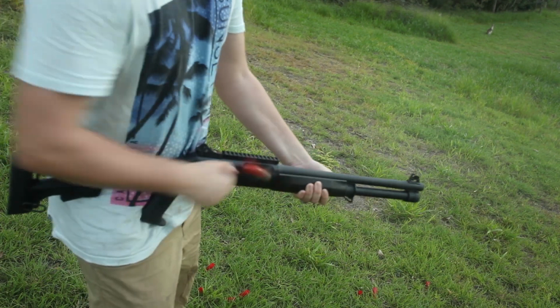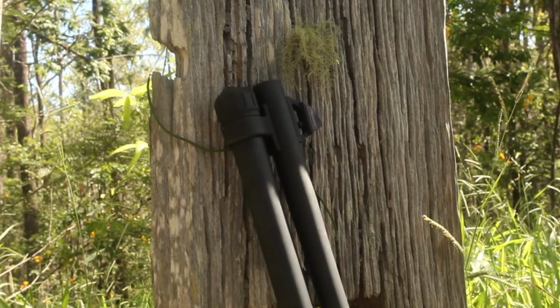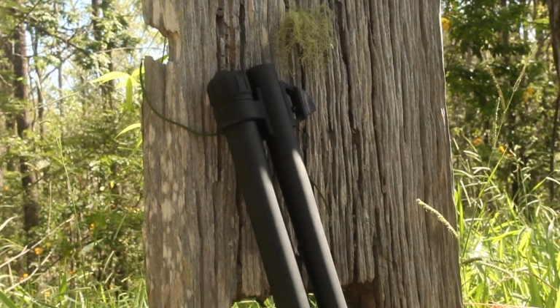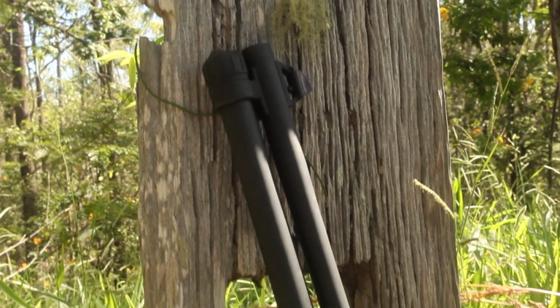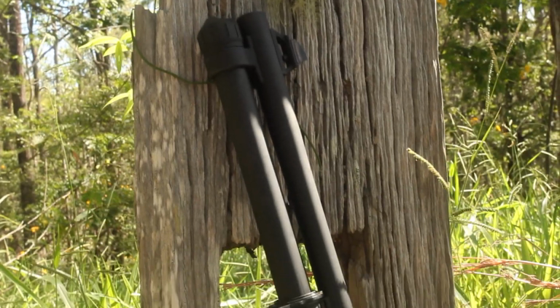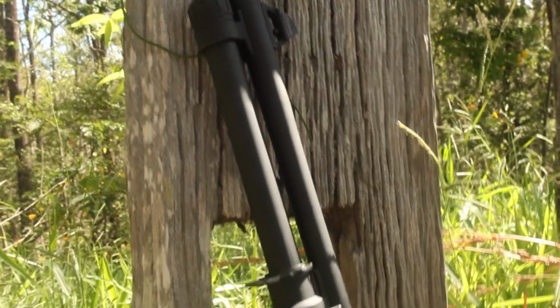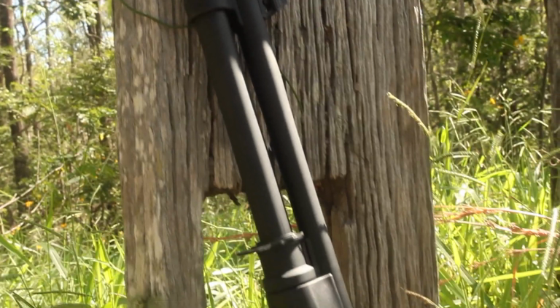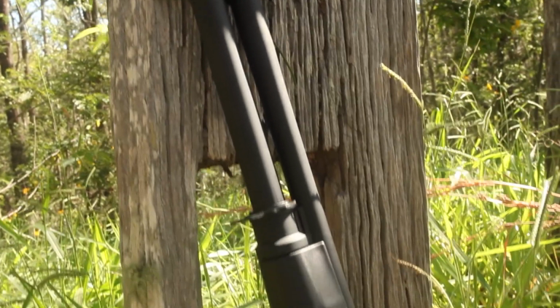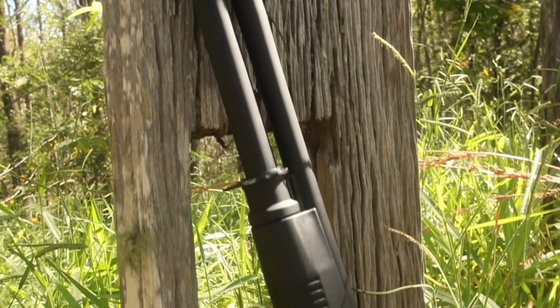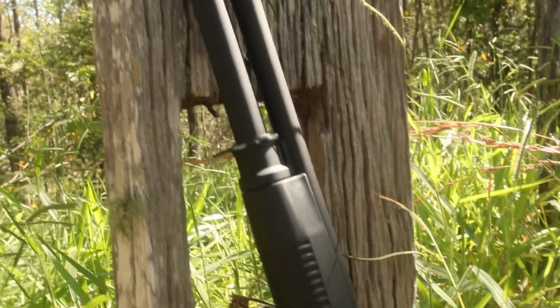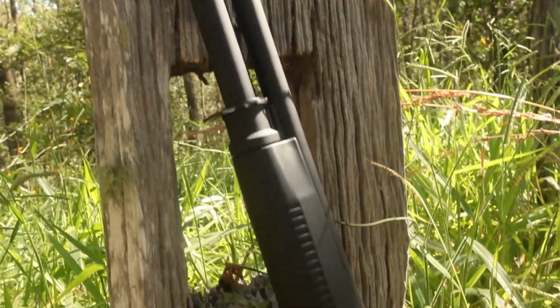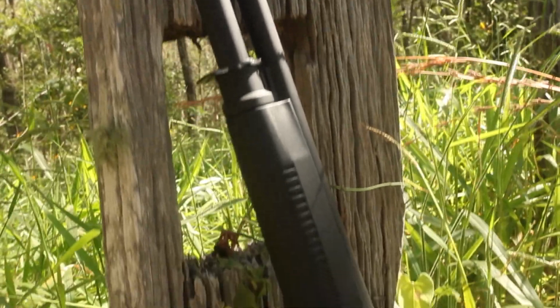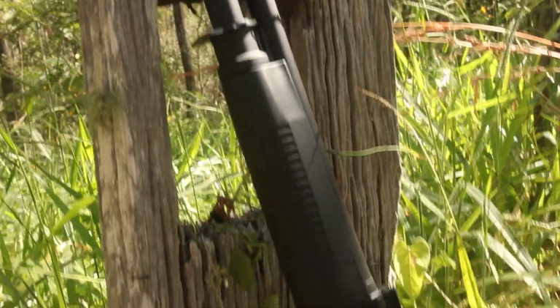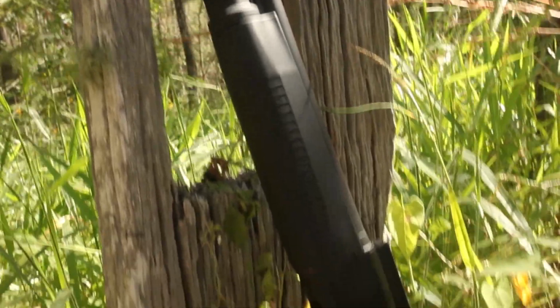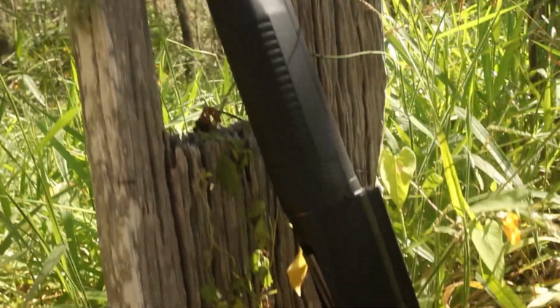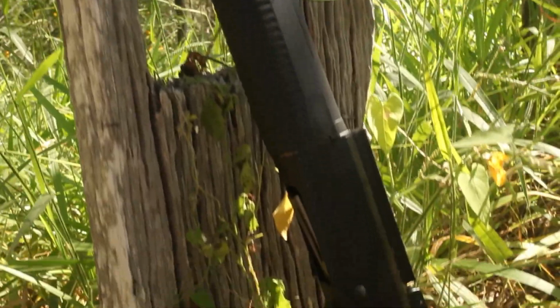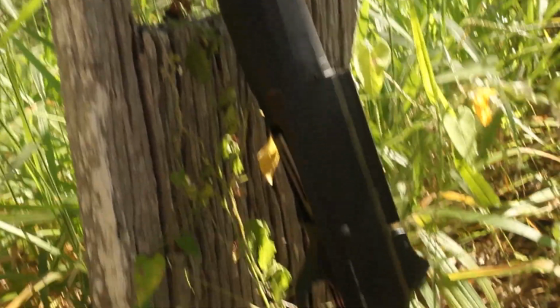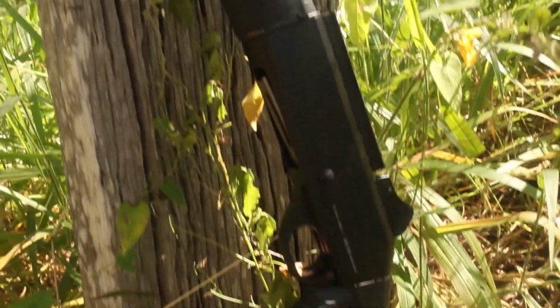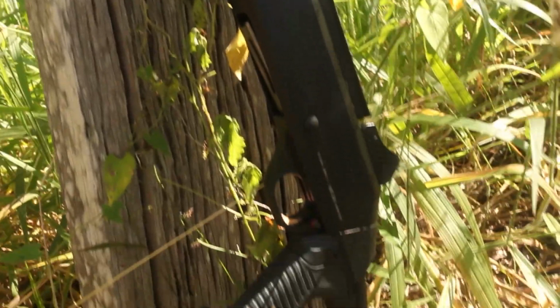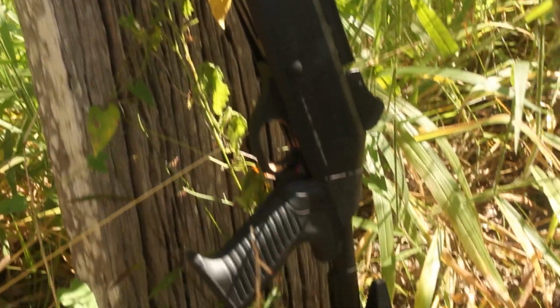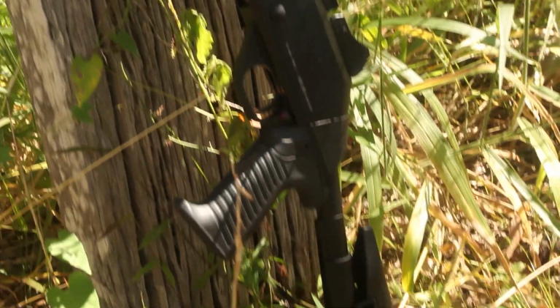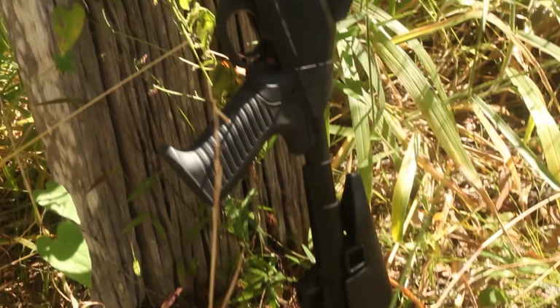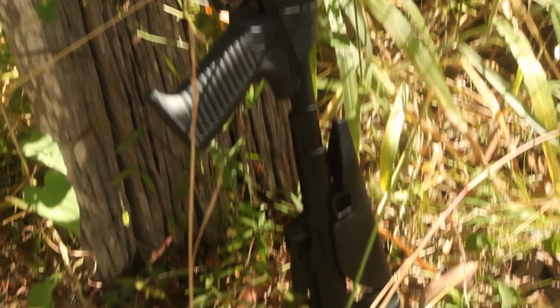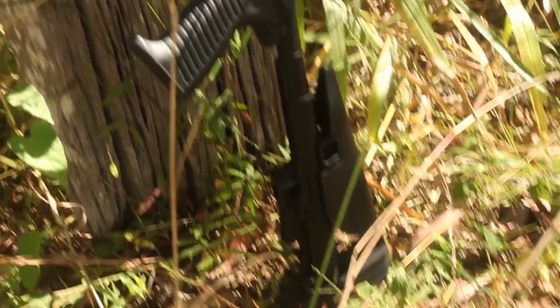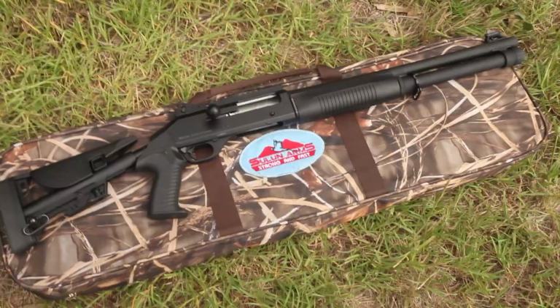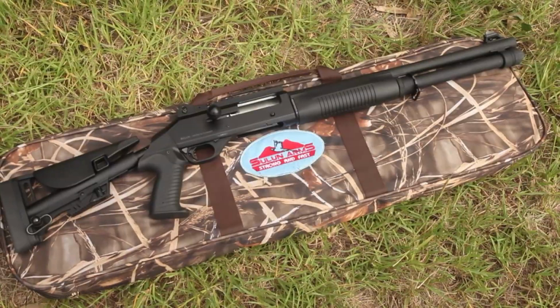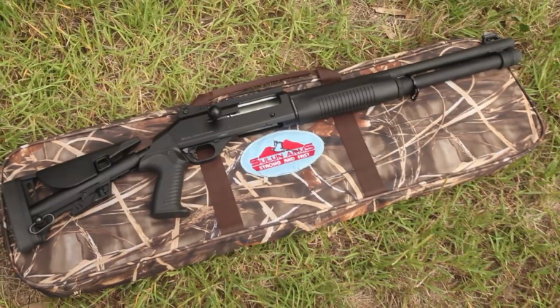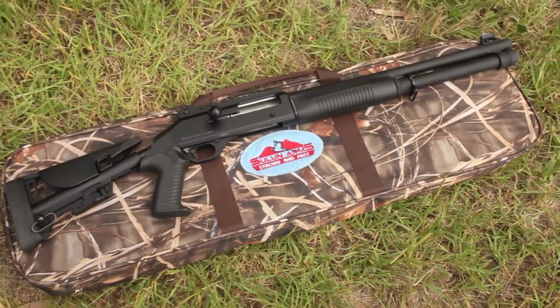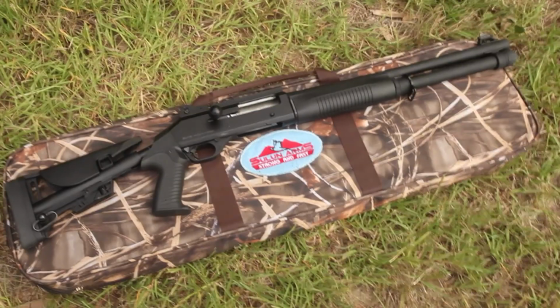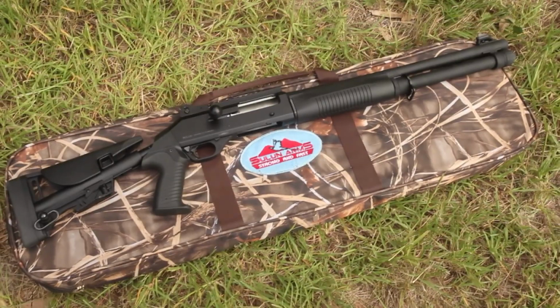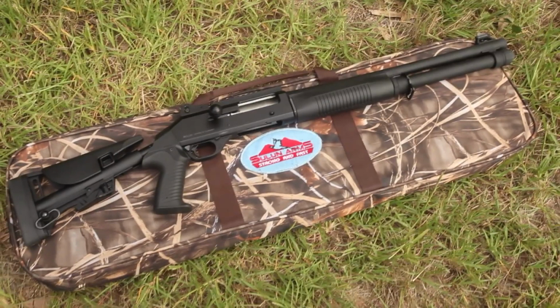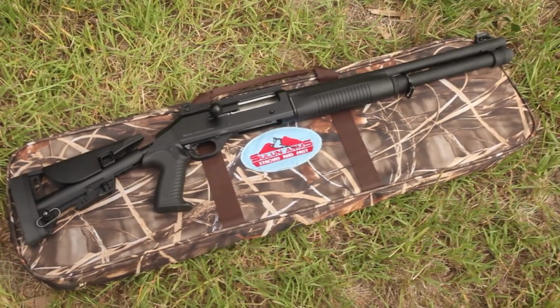Today we are reviewing the Solon Arms TAC-12 Spring Assisted Straight Pull Bolt Action Shotgun. The shotgun comes with a branded carry bag, a set of chokes, and this one has a breaching choke as well.